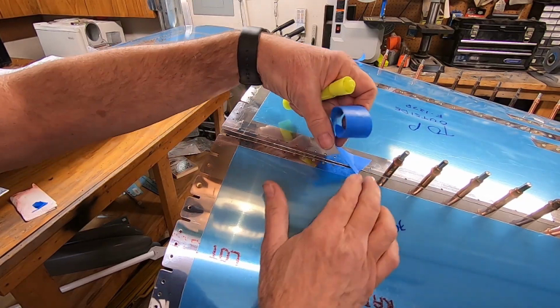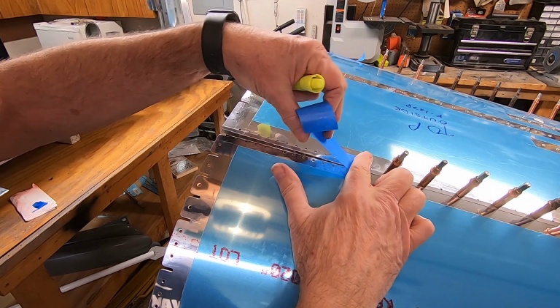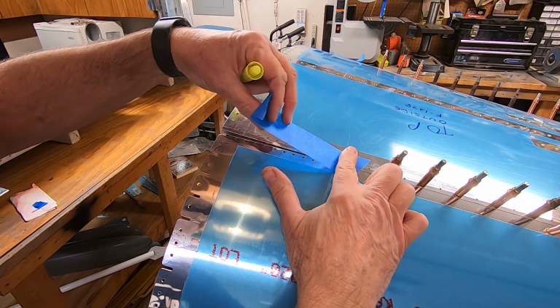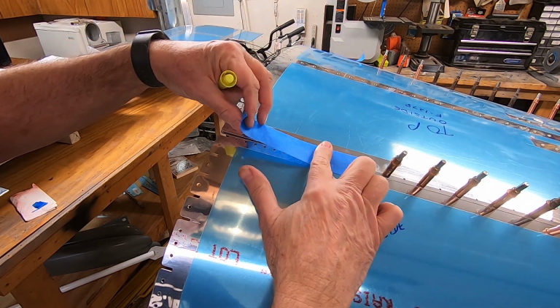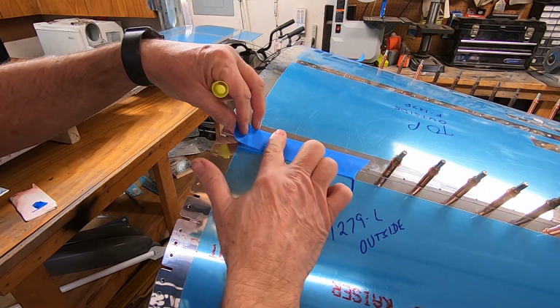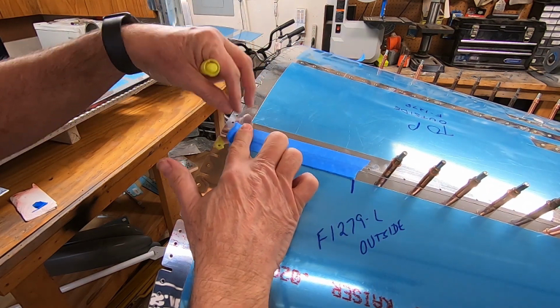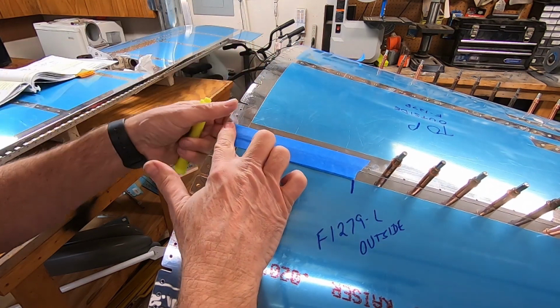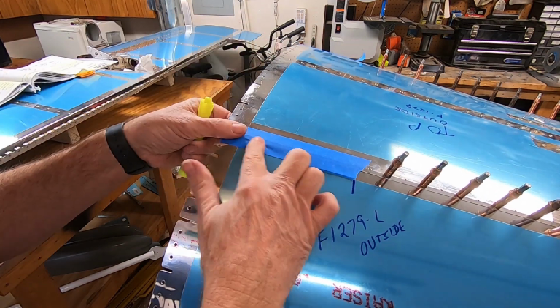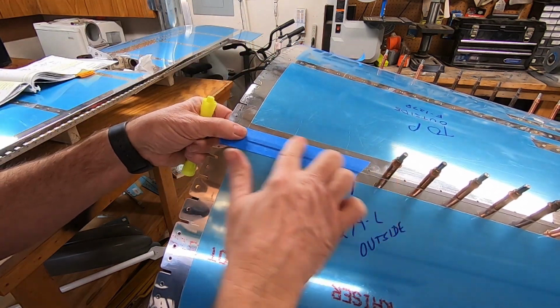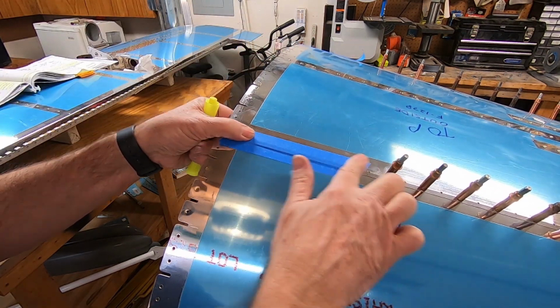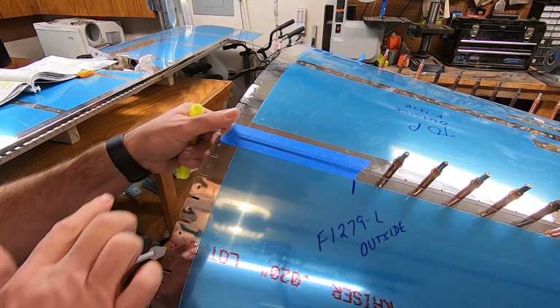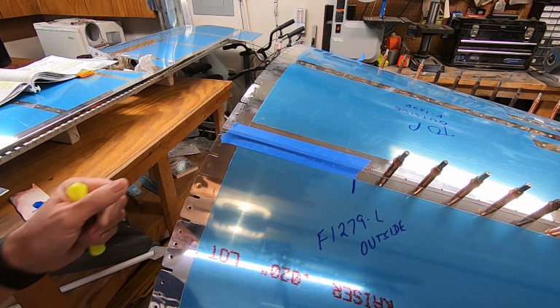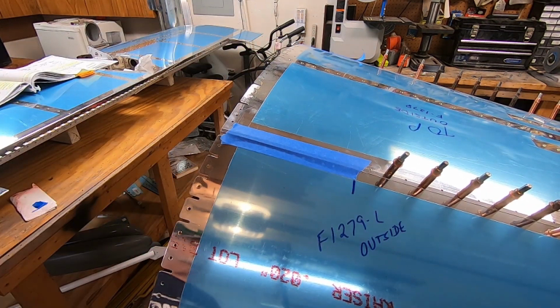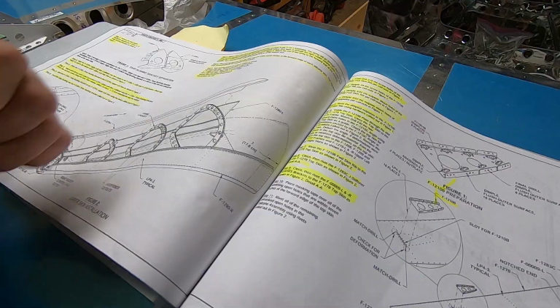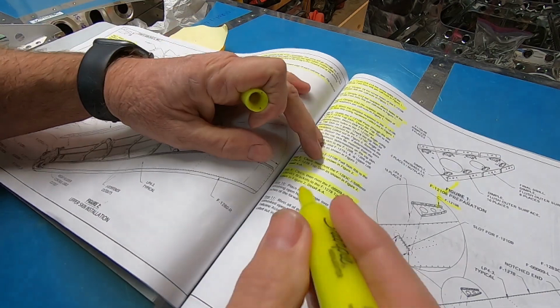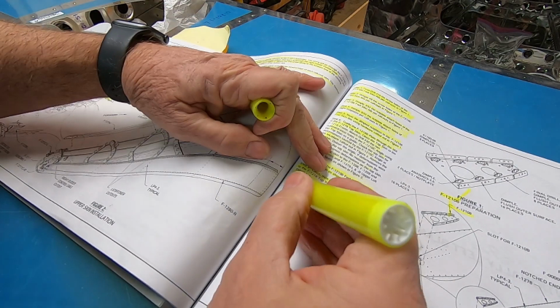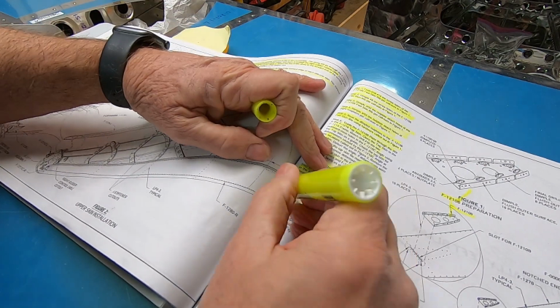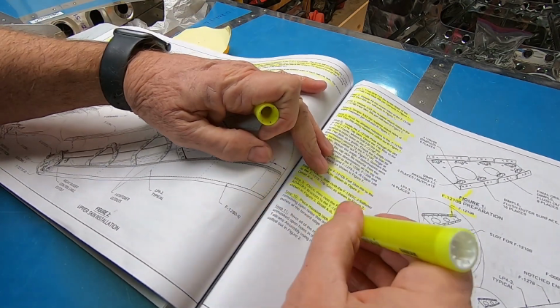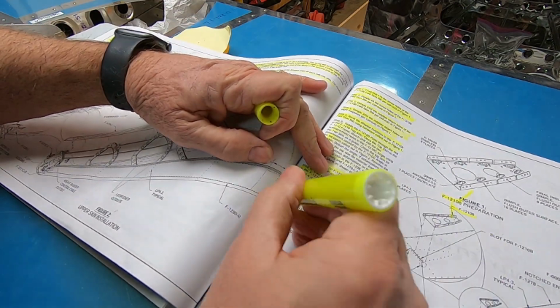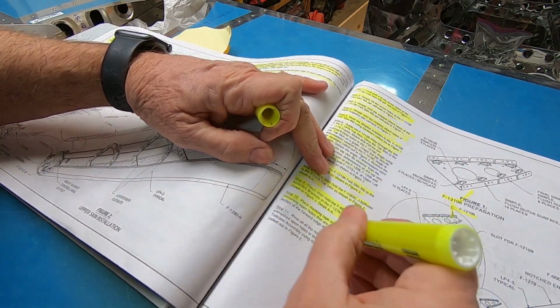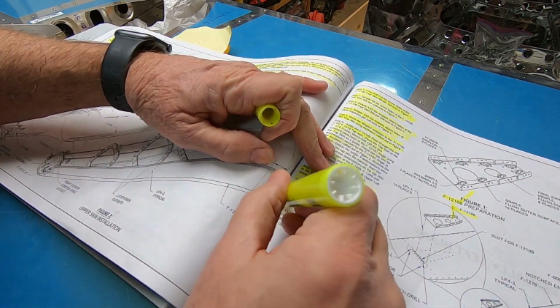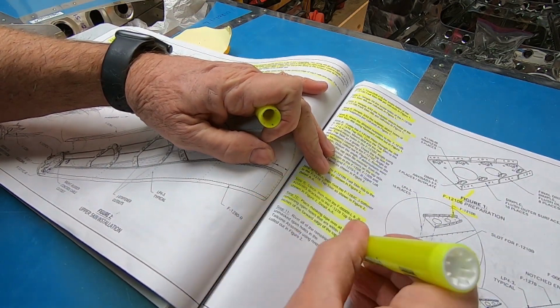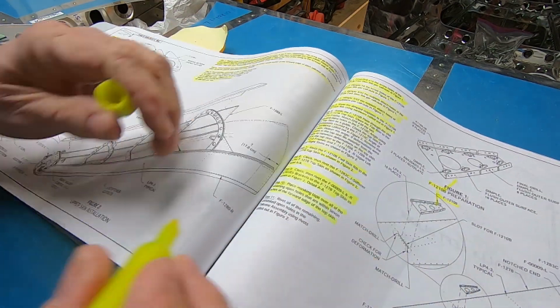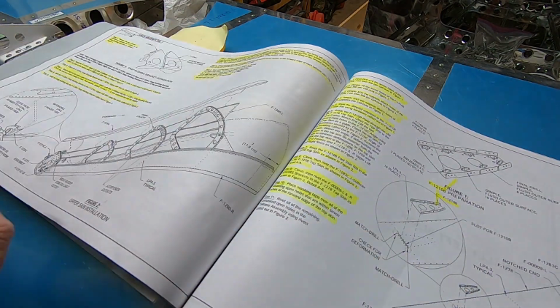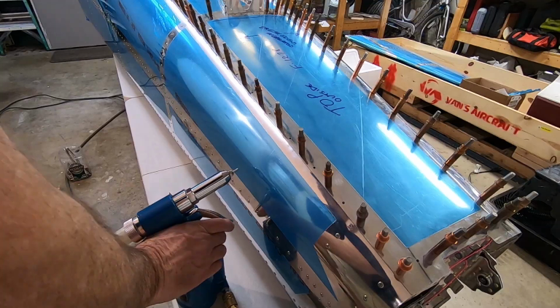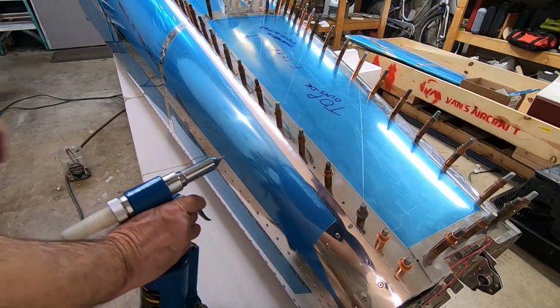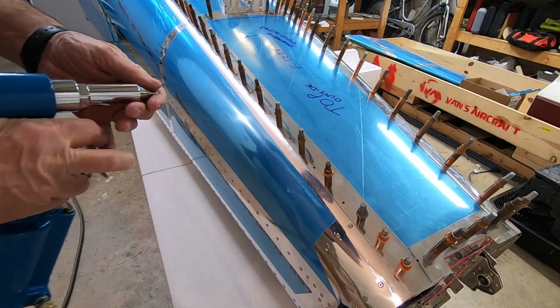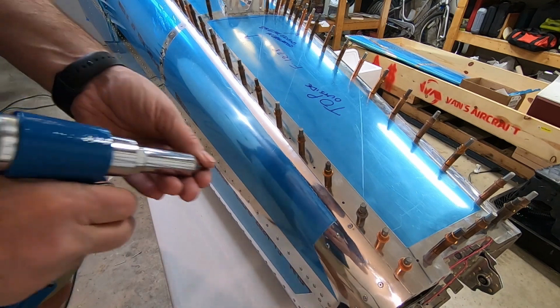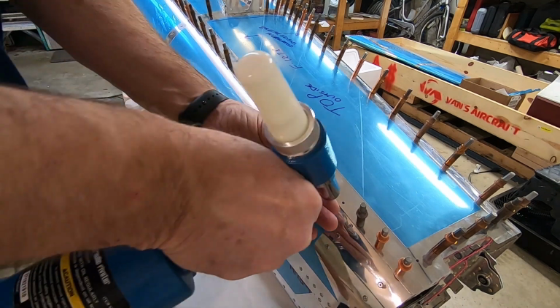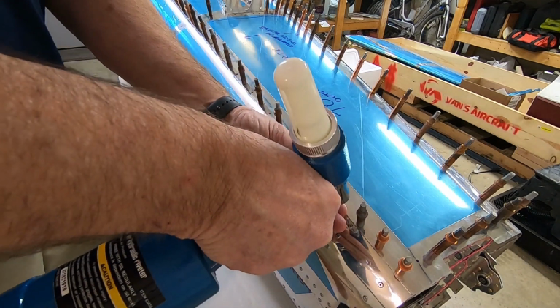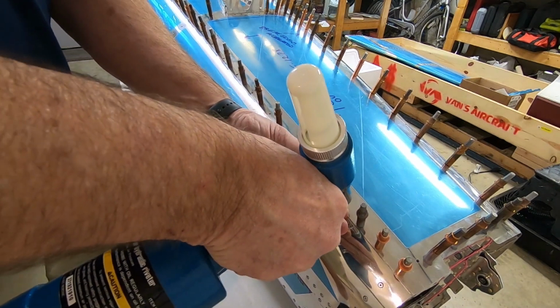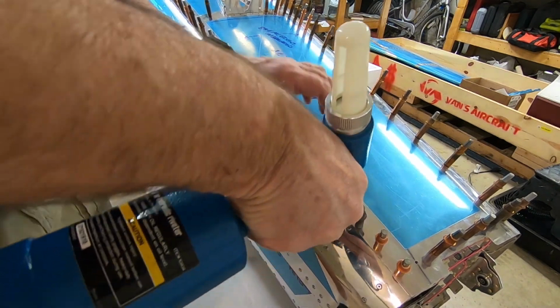Holes that aren't supposed to be riveted yet get covered up with tape. And finally, everything gets riveted.